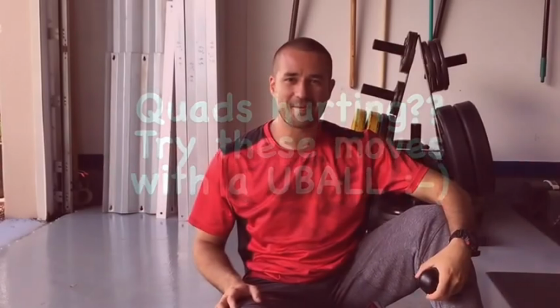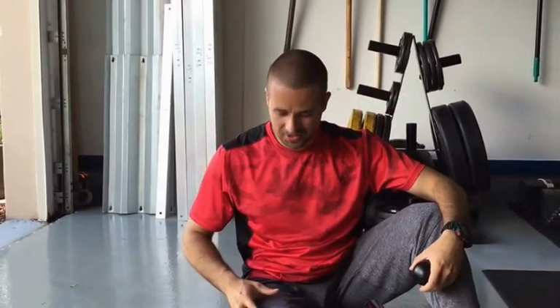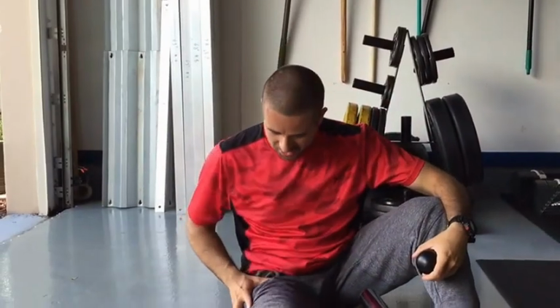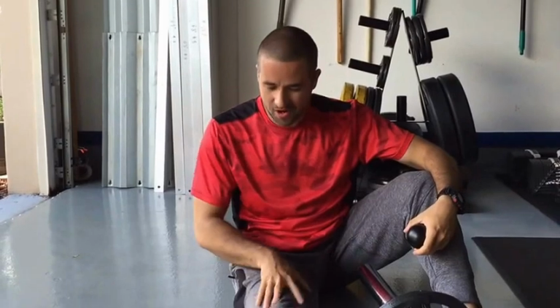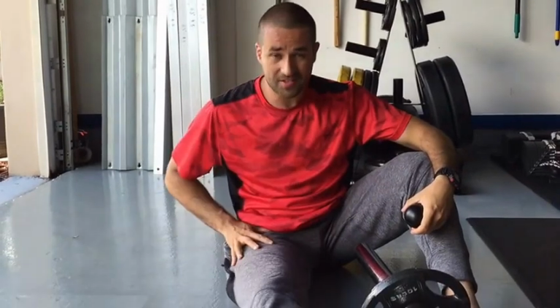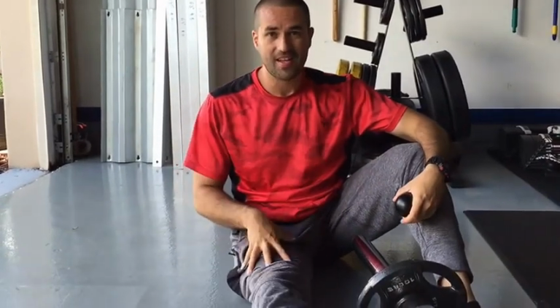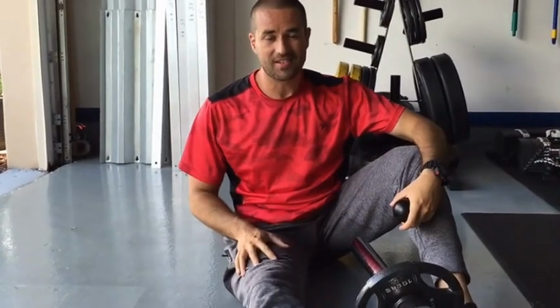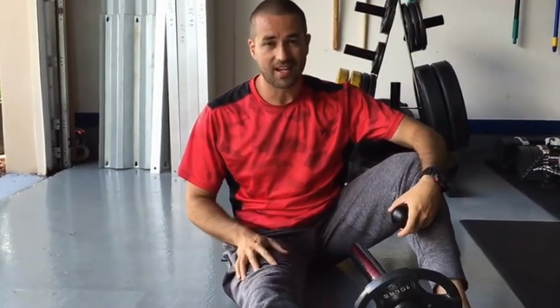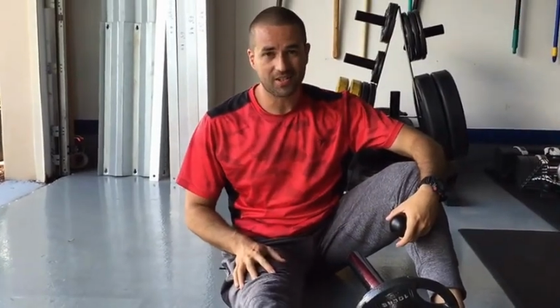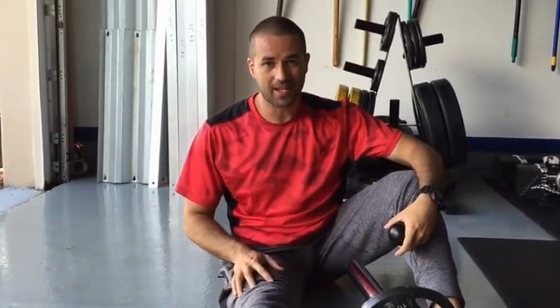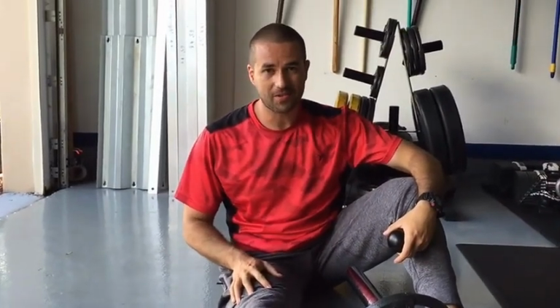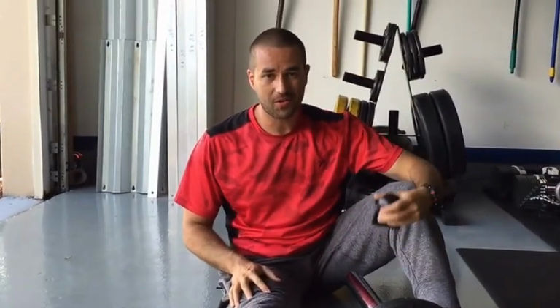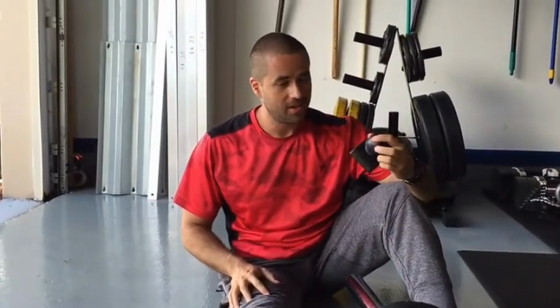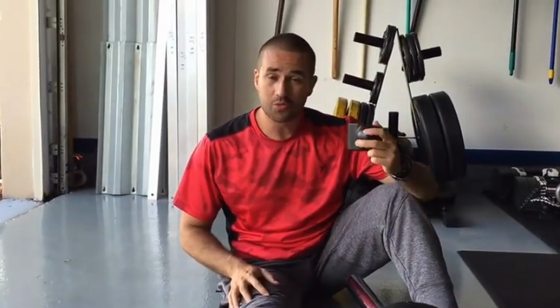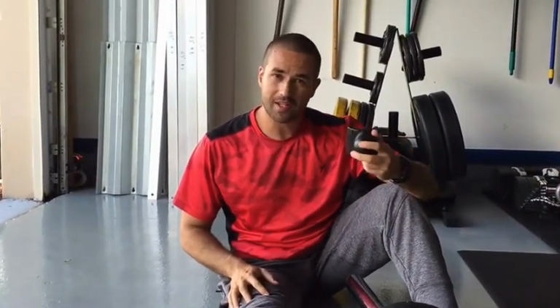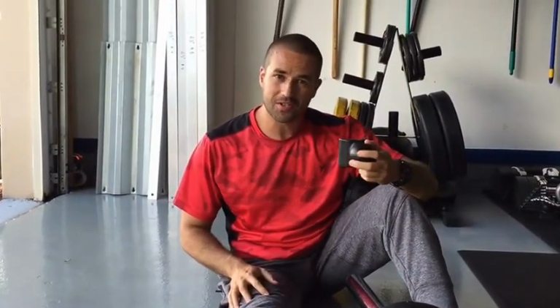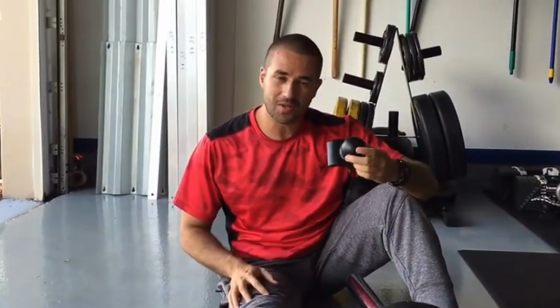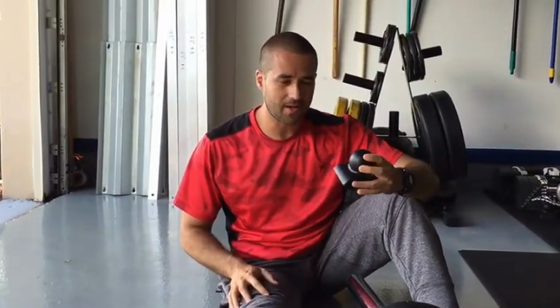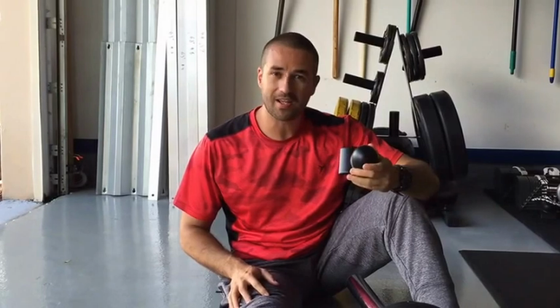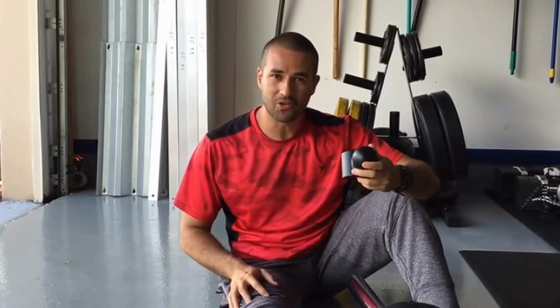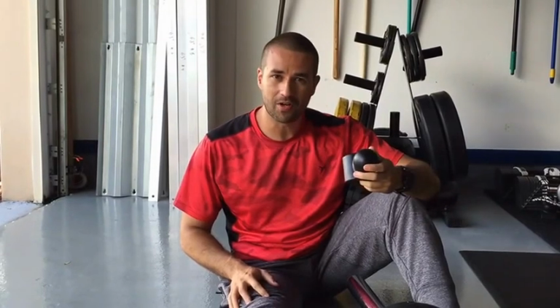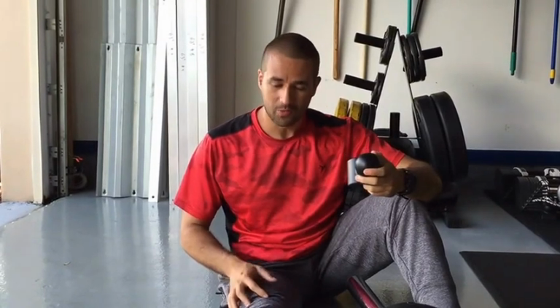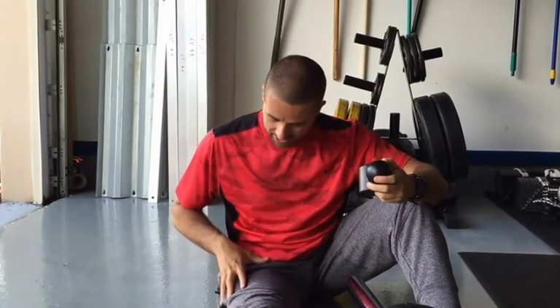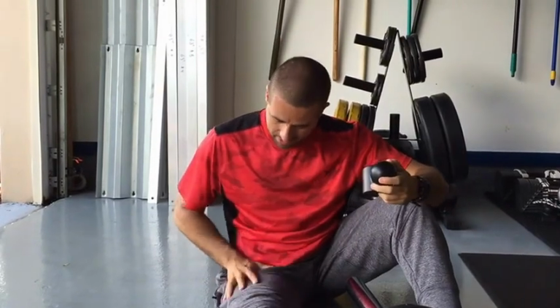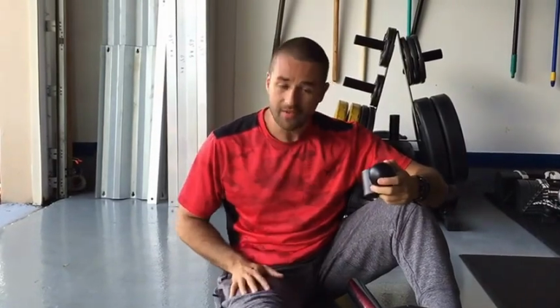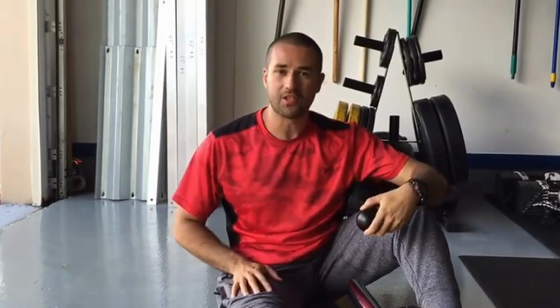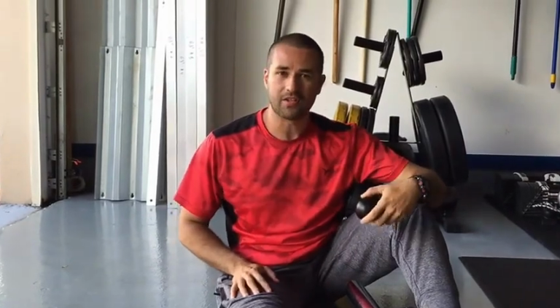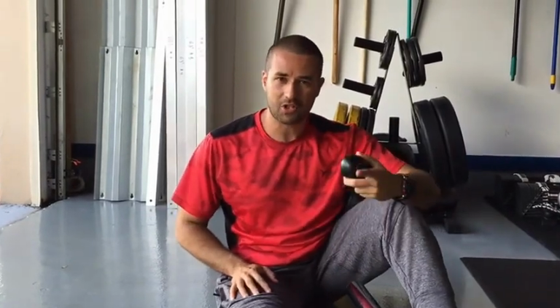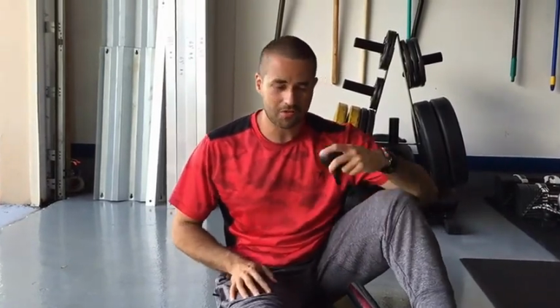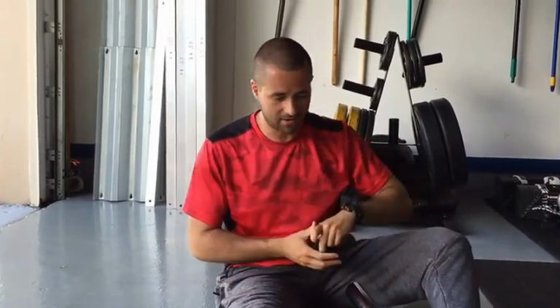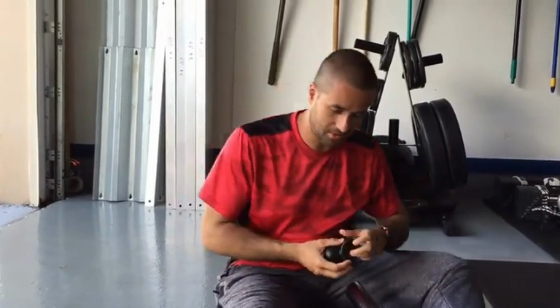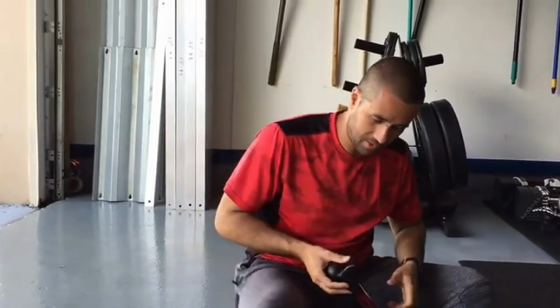Sometimes you hurt your quads, and it sucks when it happens. So that was one of the biggest reasons why I wanted to make the u-ball — to help fix those areas. Let me show you how you can do it as well.